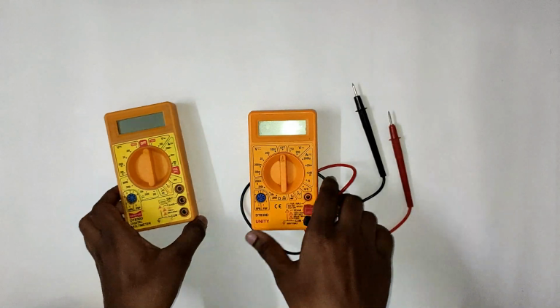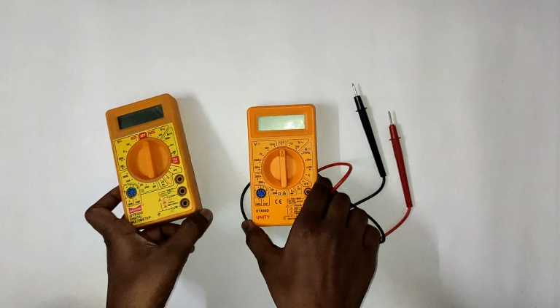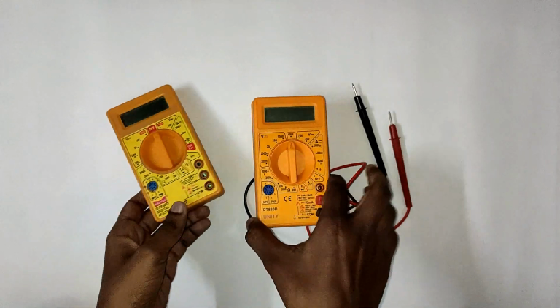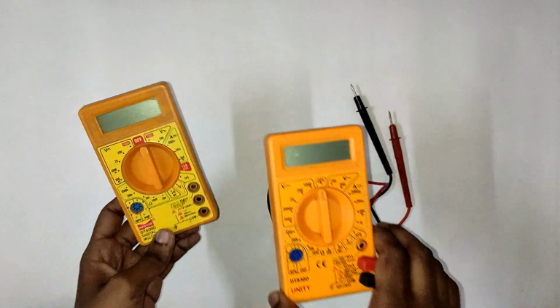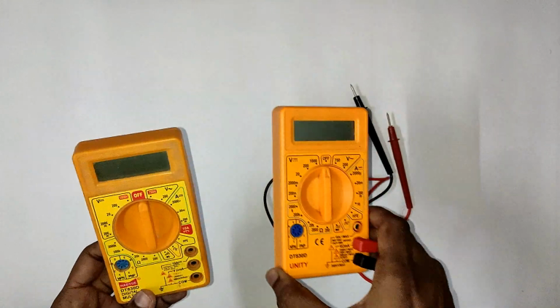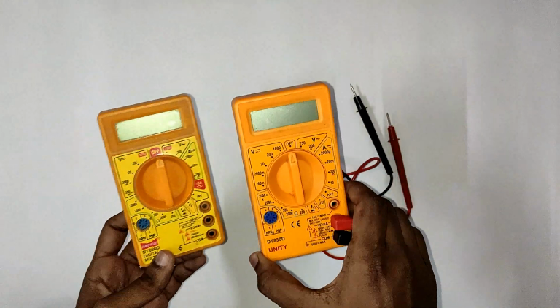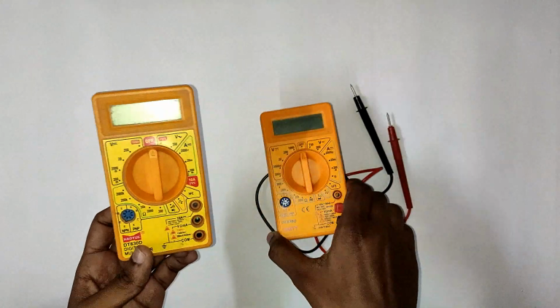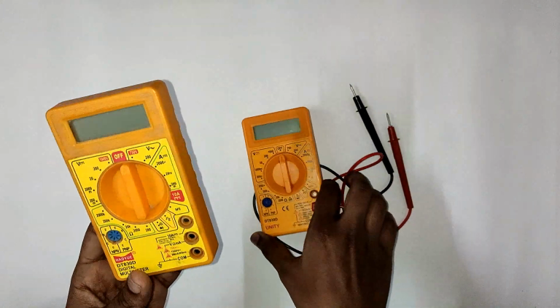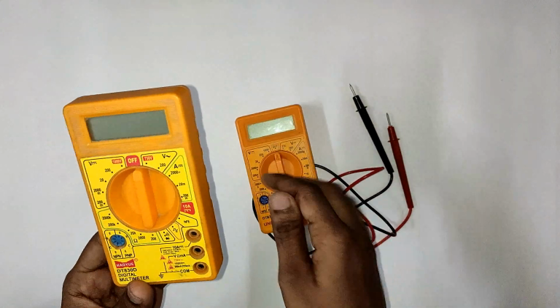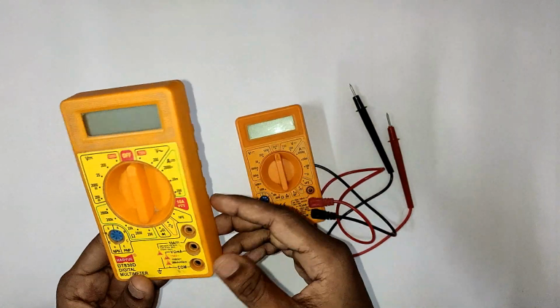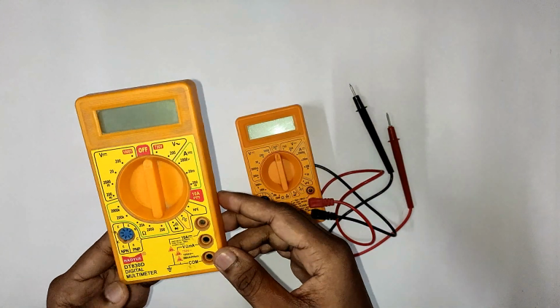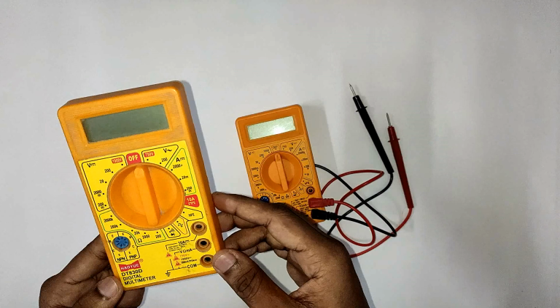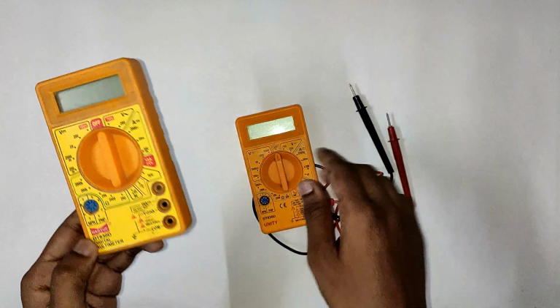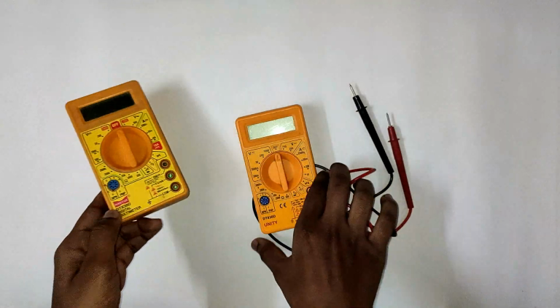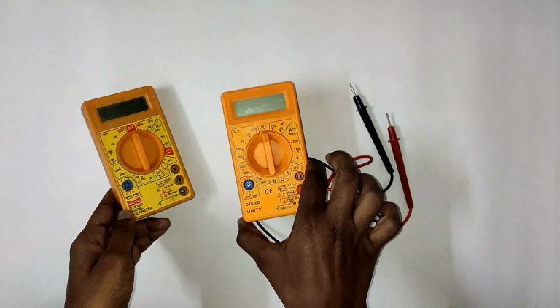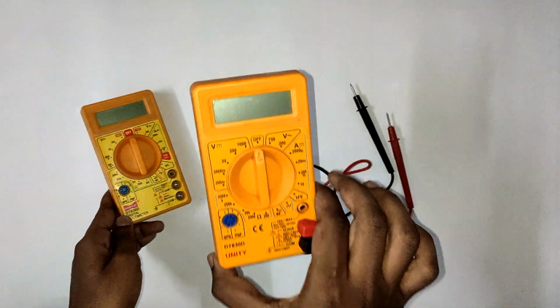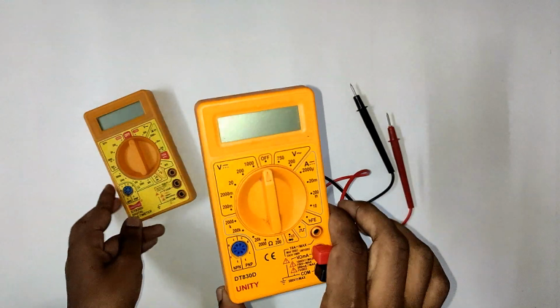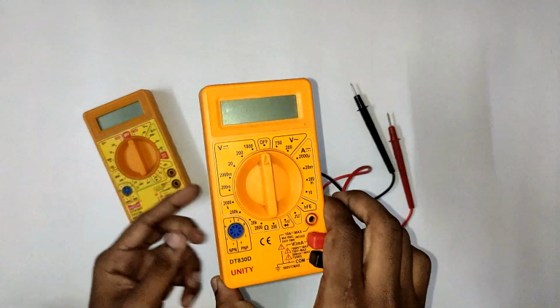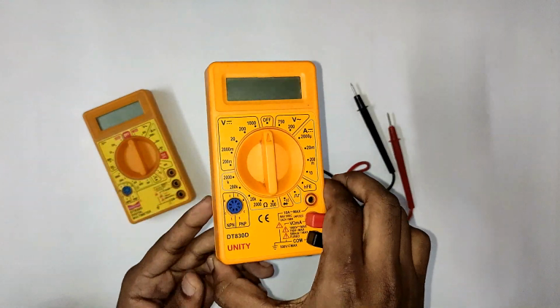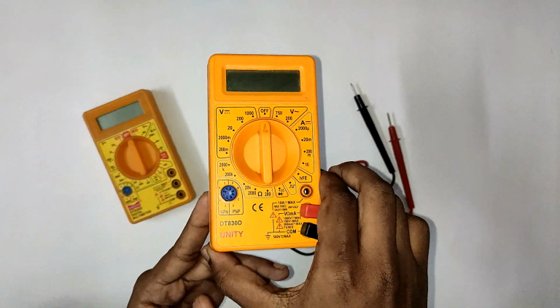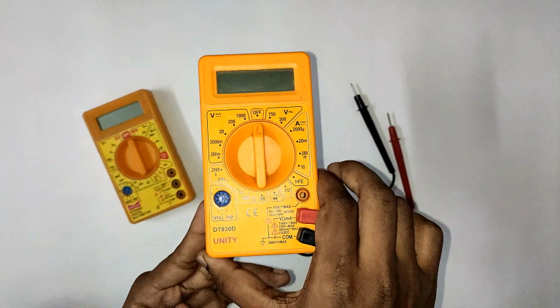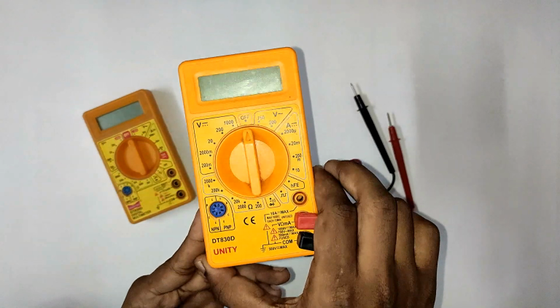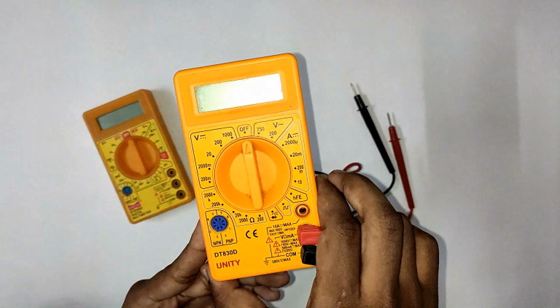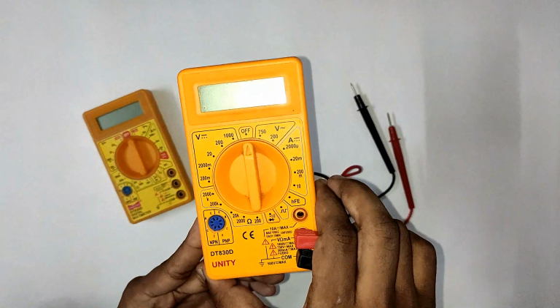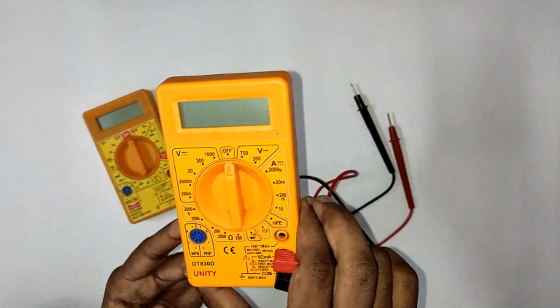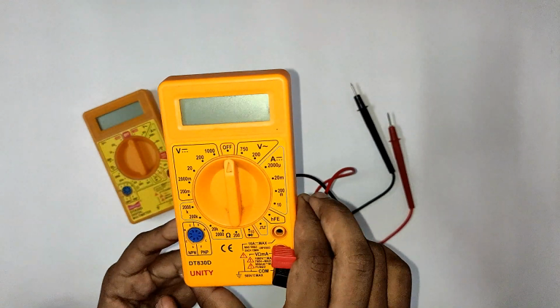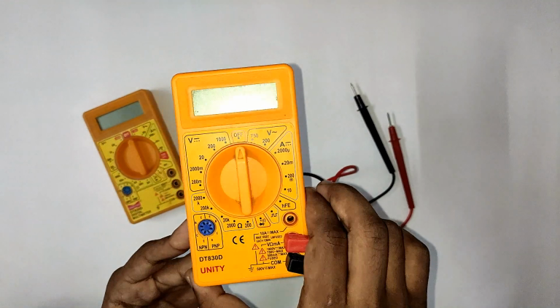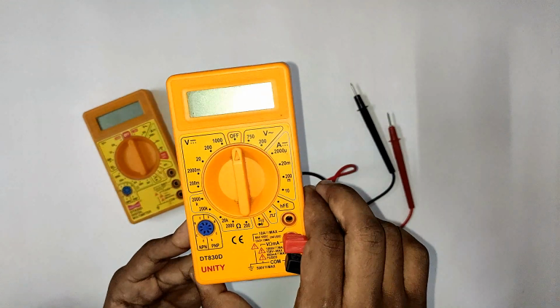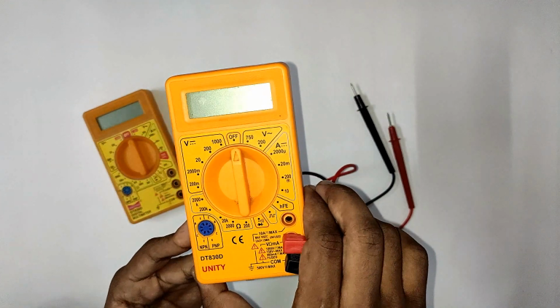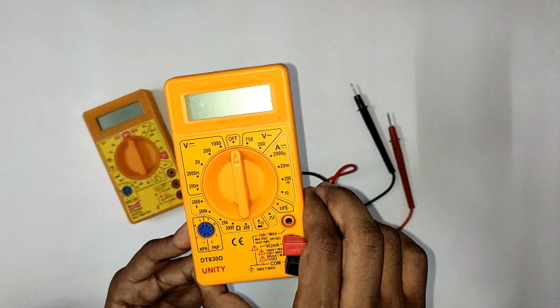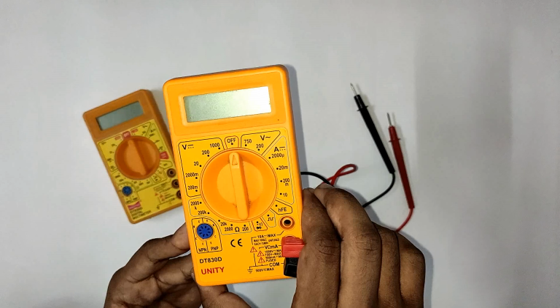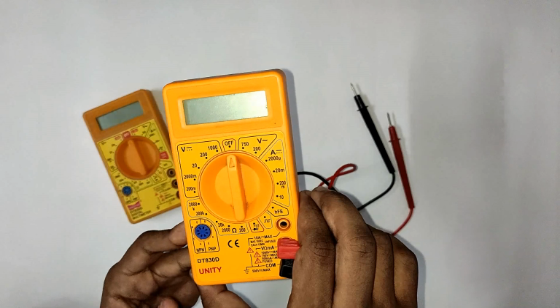I have two models here. One is the Hawaii company and one is the Unity company. The model number is DT-830D.